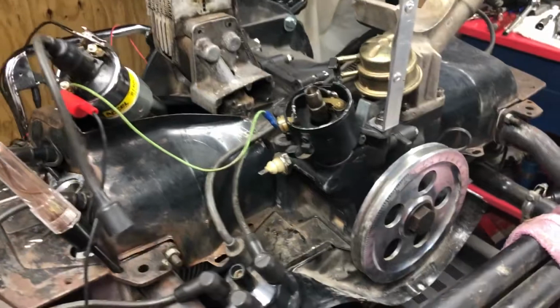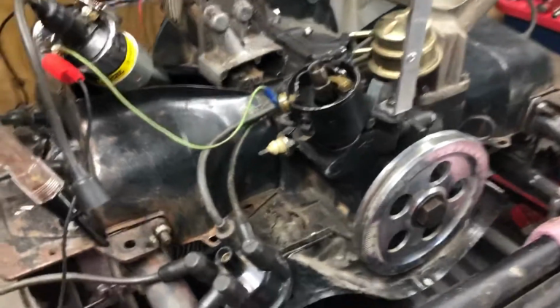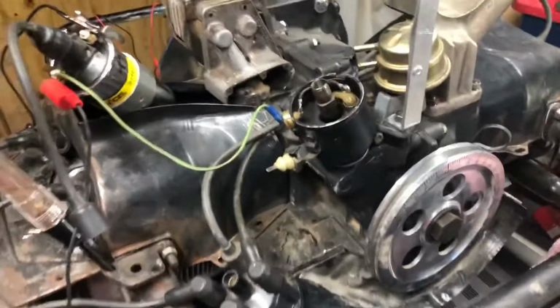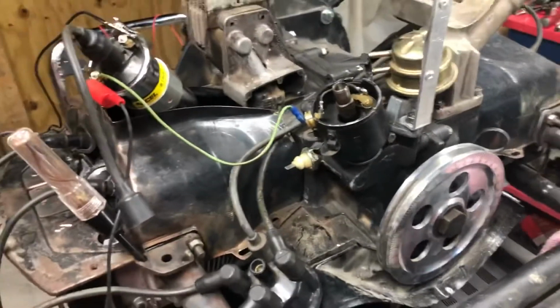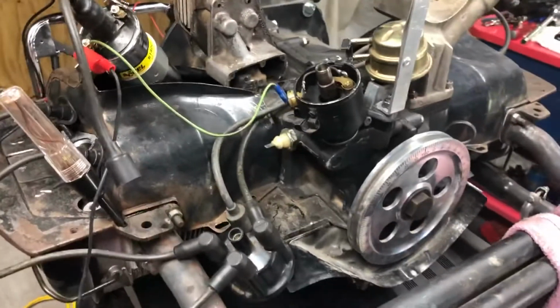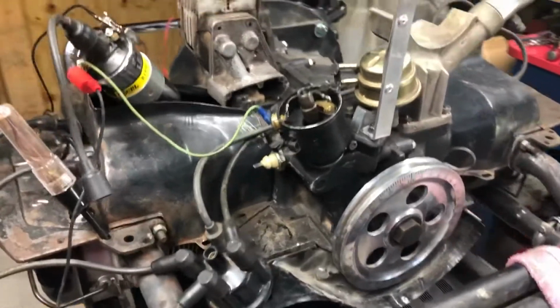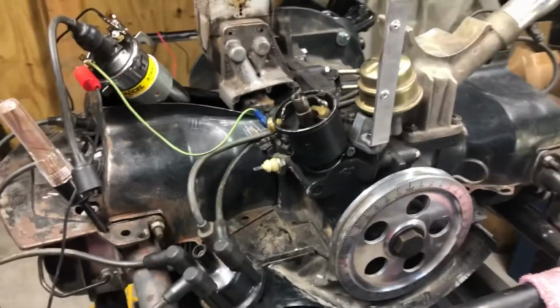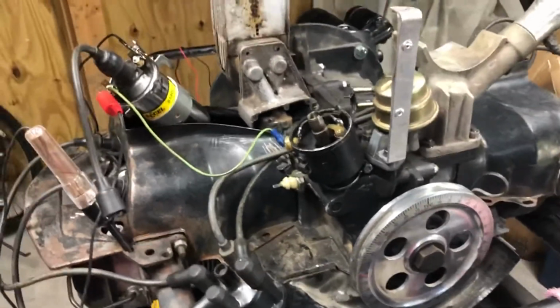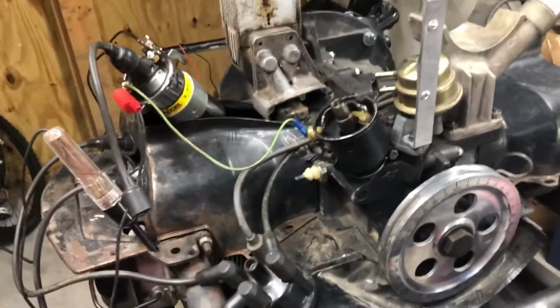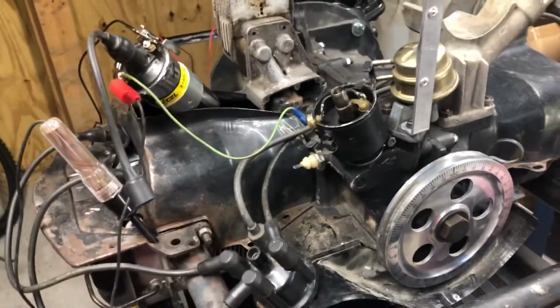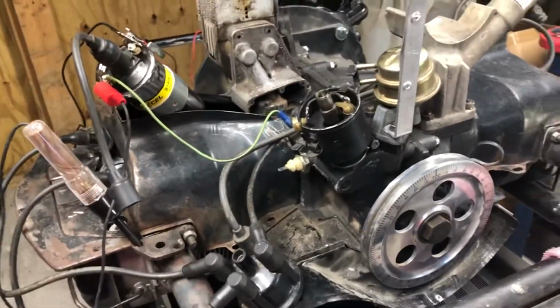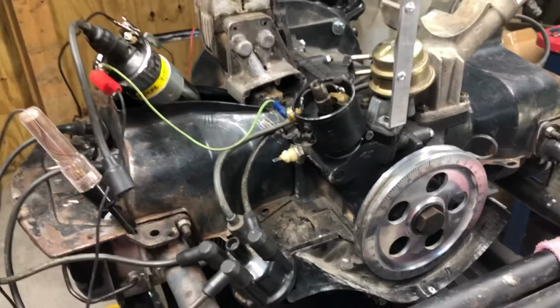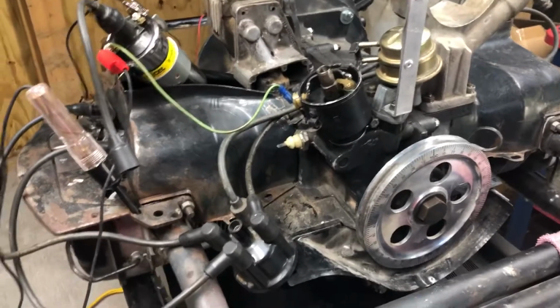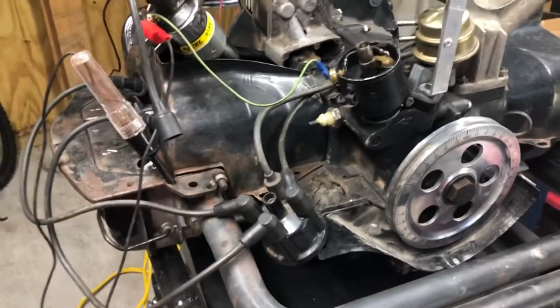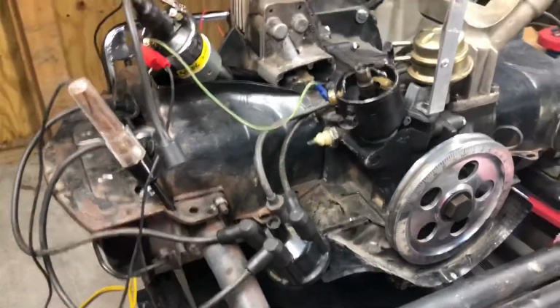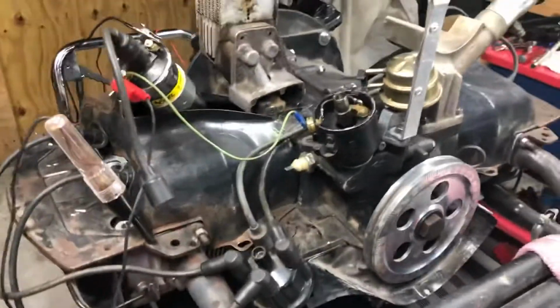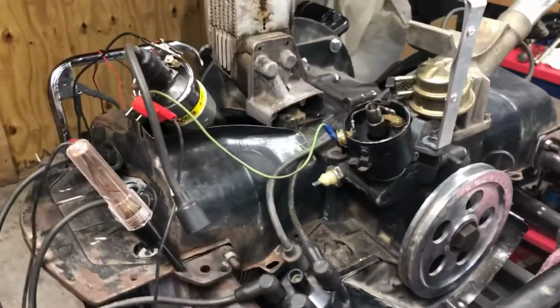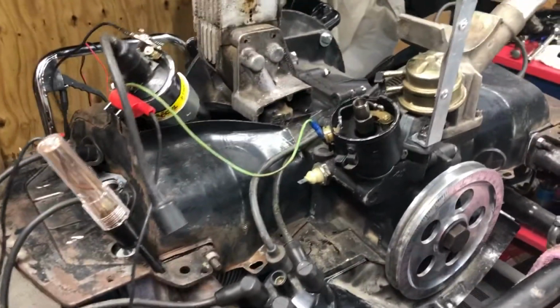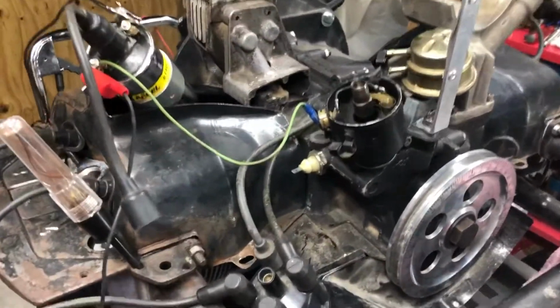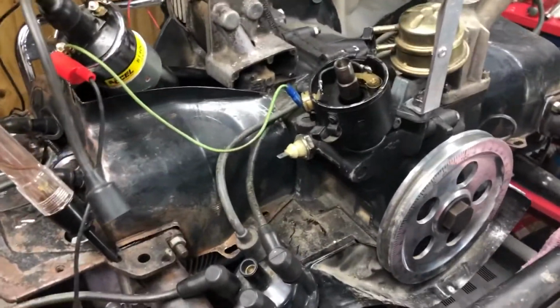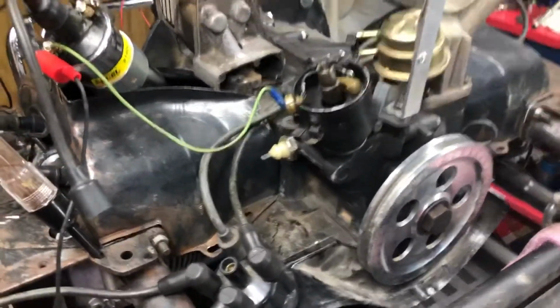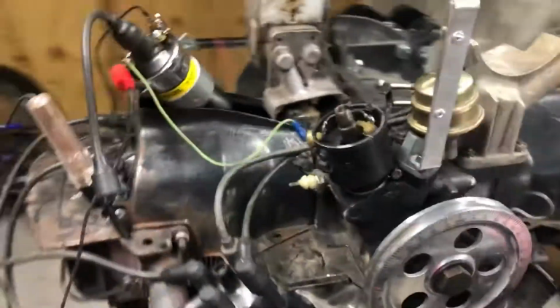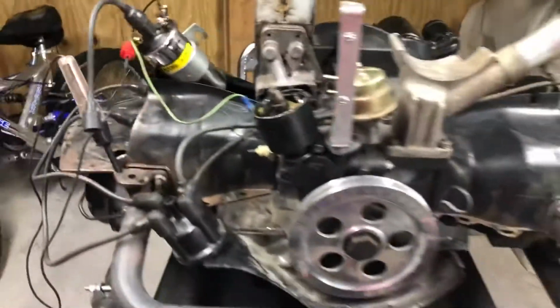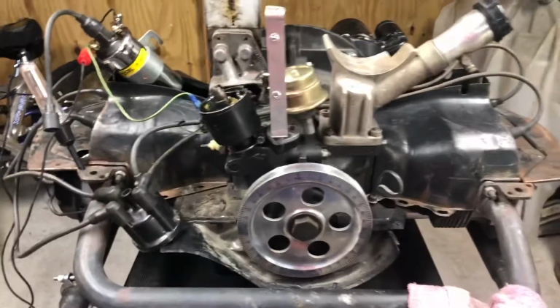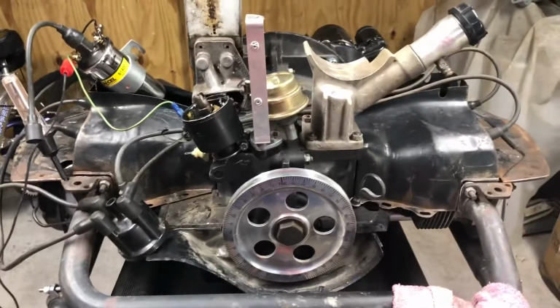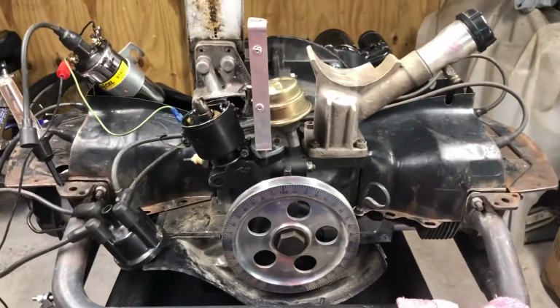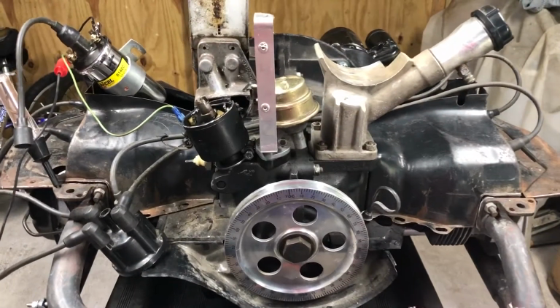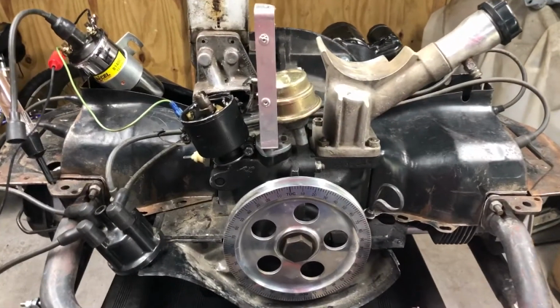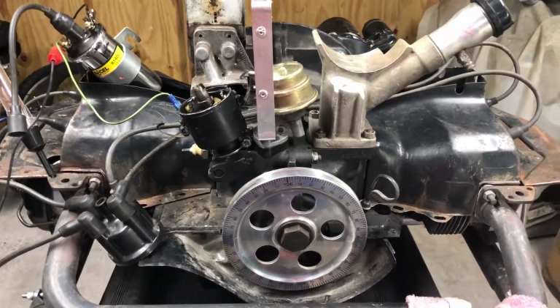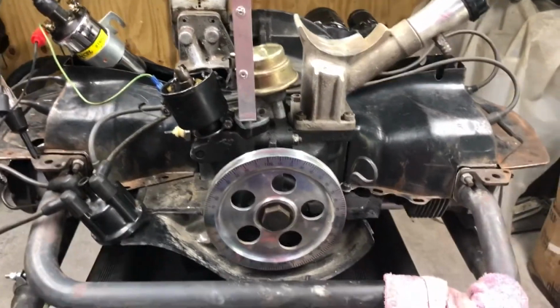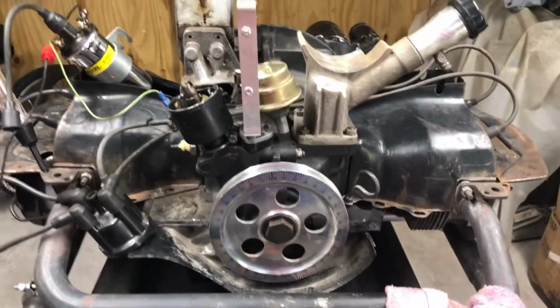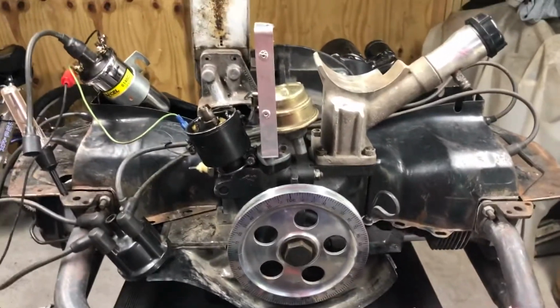YouTube community, I have a dilemma I cannot figure out. I'm trying to get a static timing on this motor, which is a 1641 dual port.